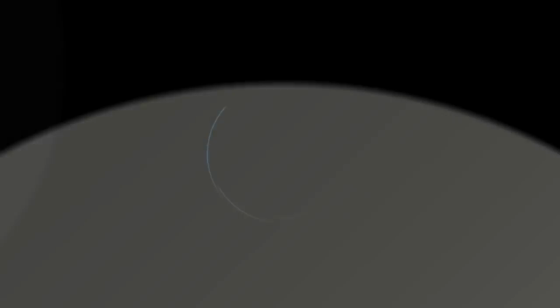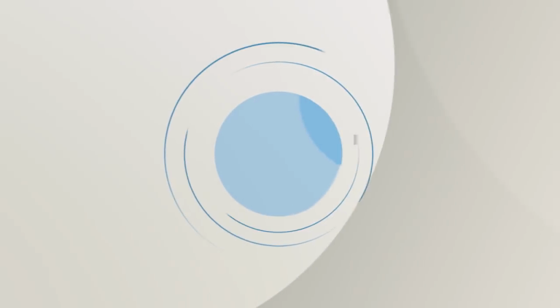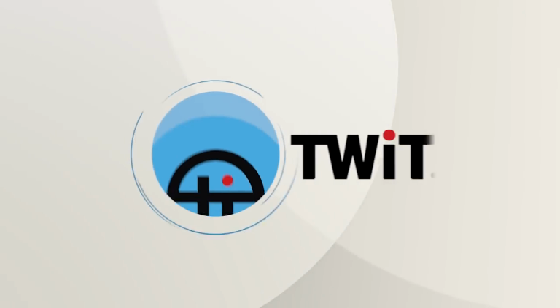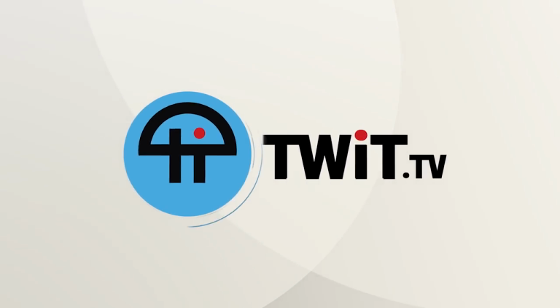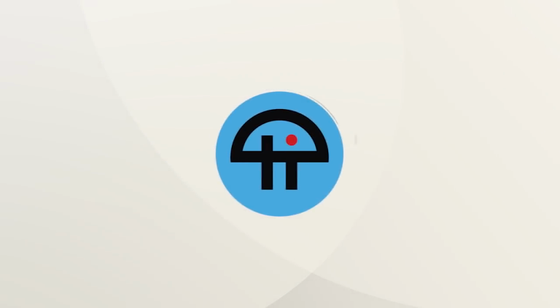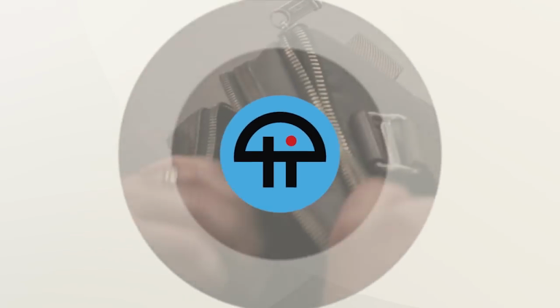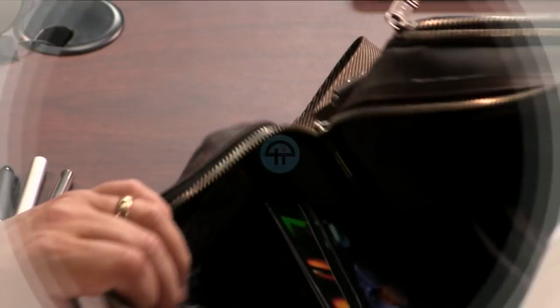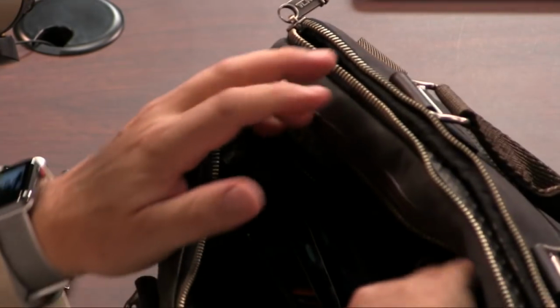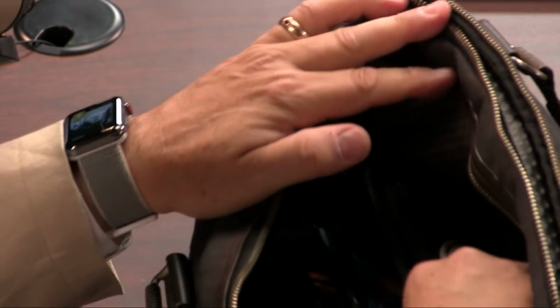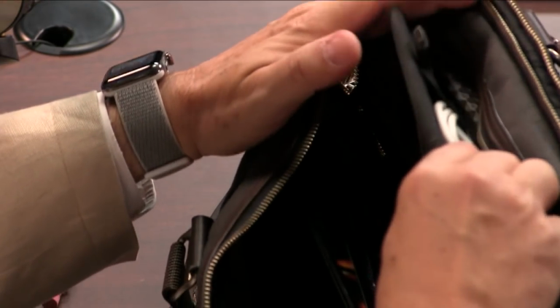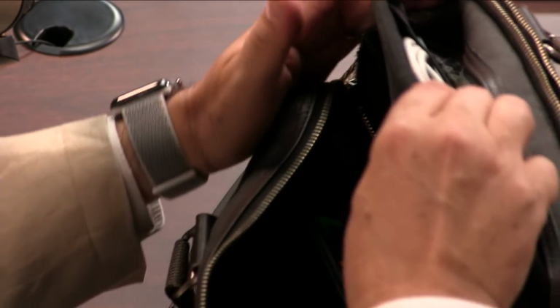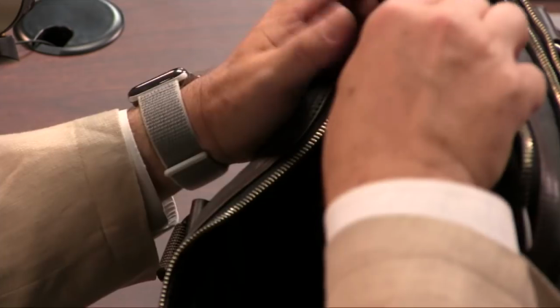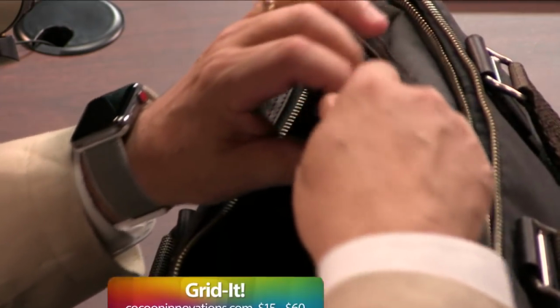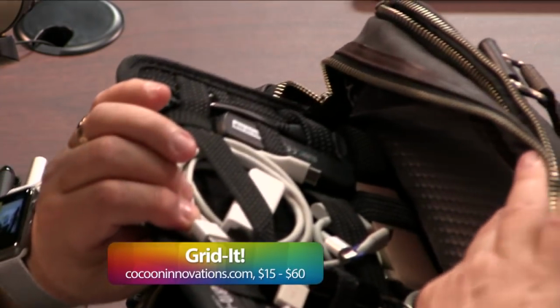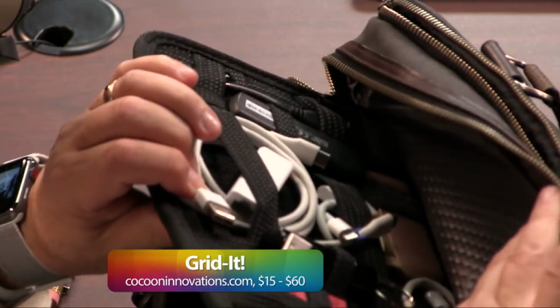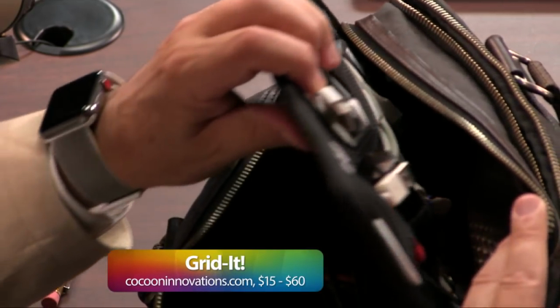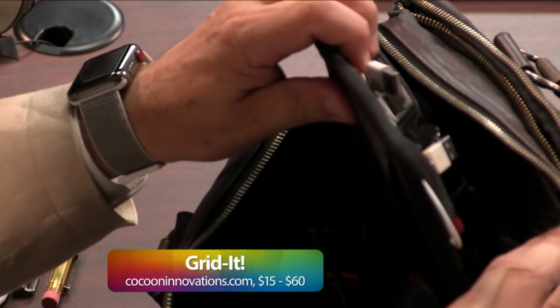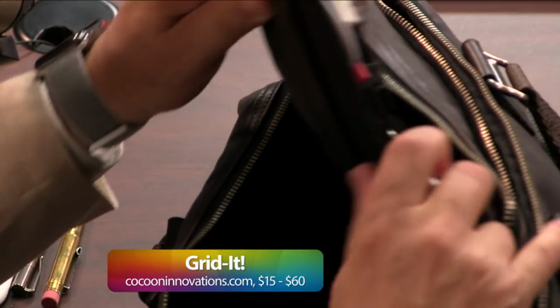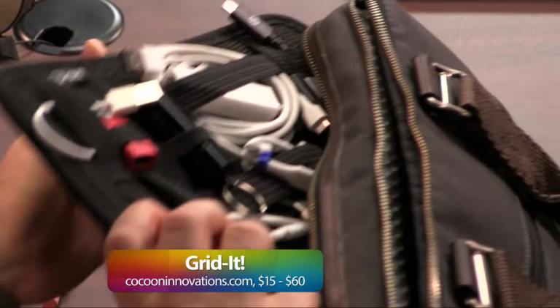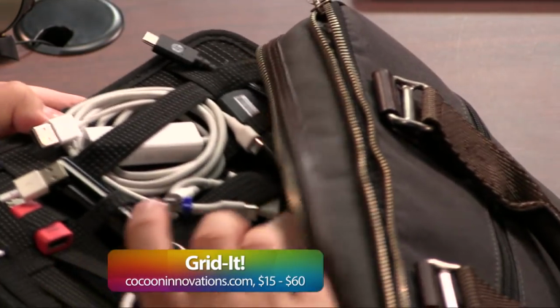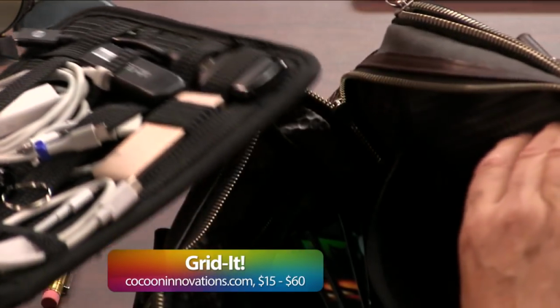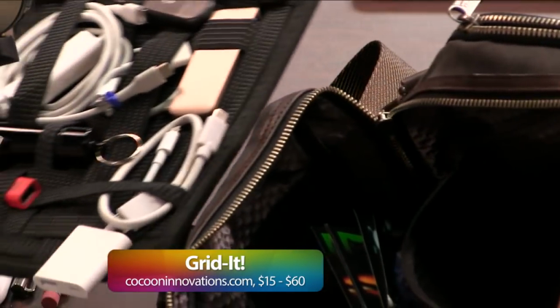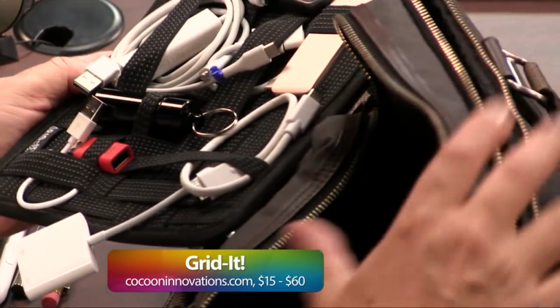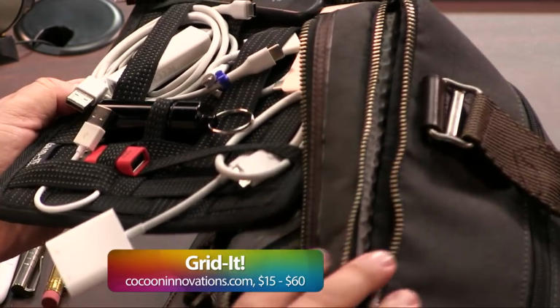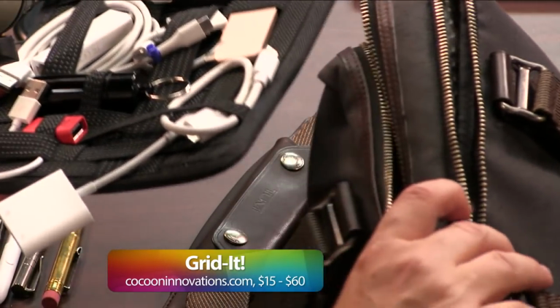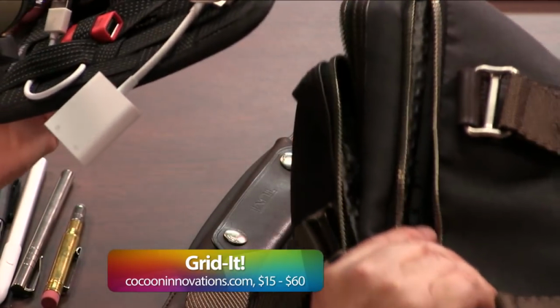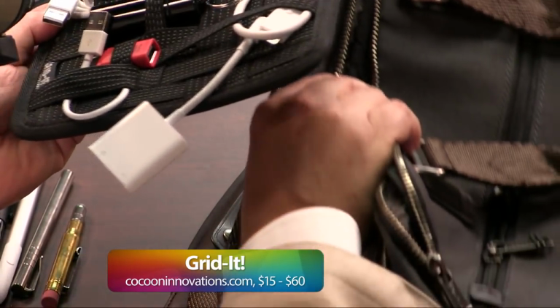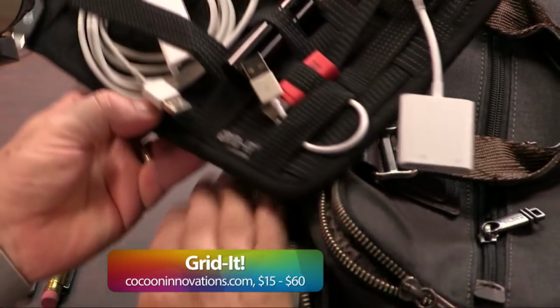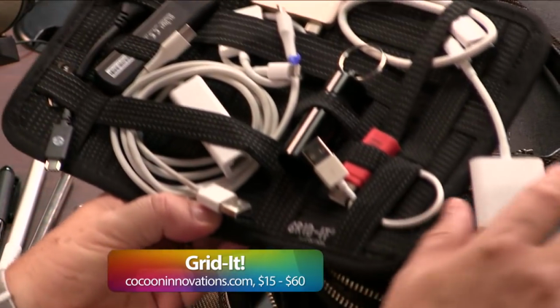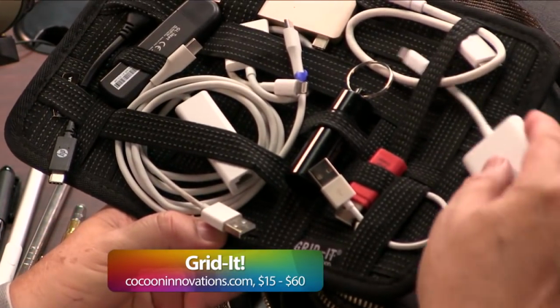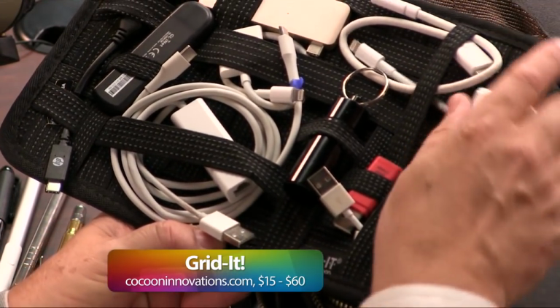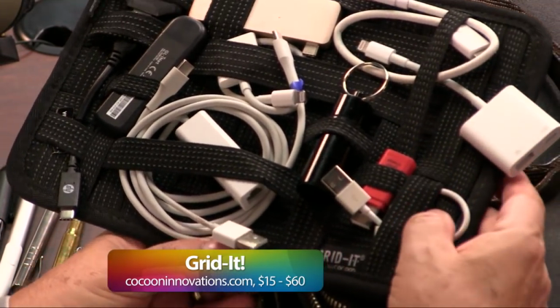This is TWiT. We've mentioned this before. This is another Andy and Aco pick, the Grid-It. I know you have these, so I'm not going to belabor the Grid-It, but just to show that I have a few things on here.